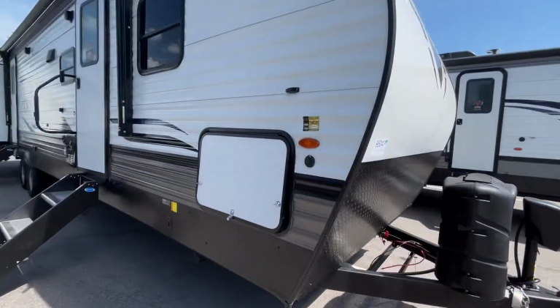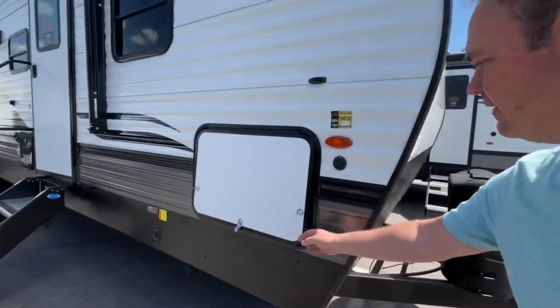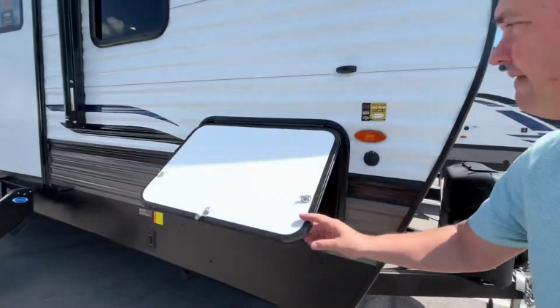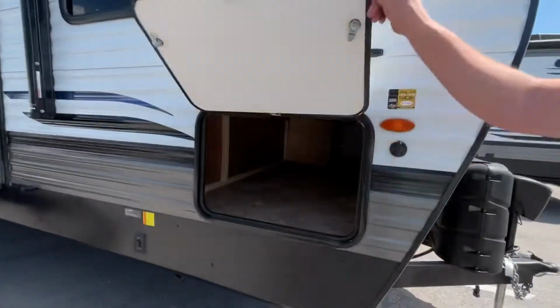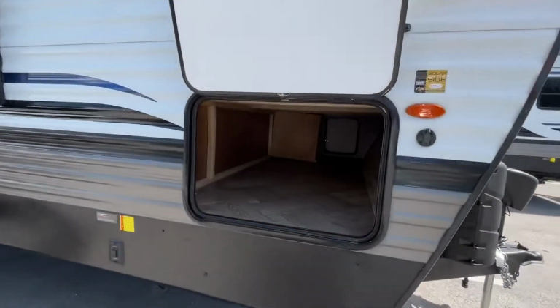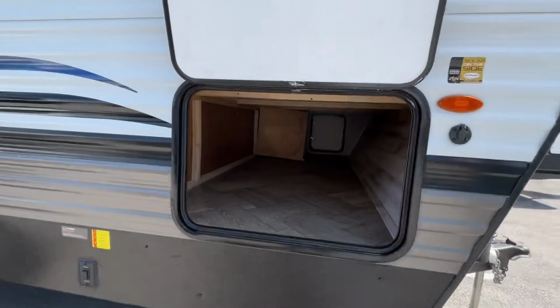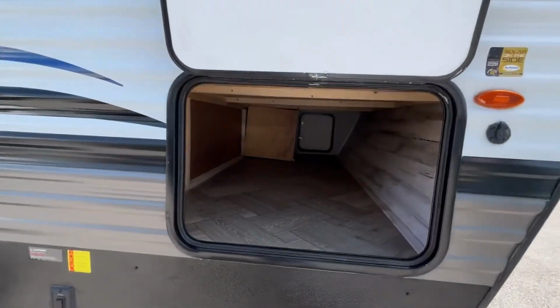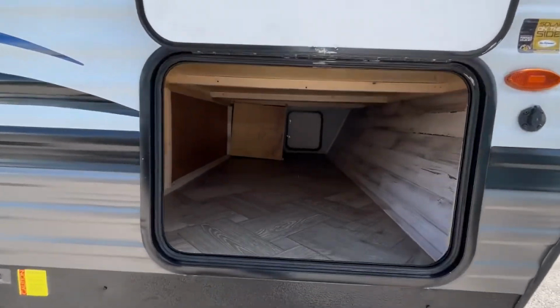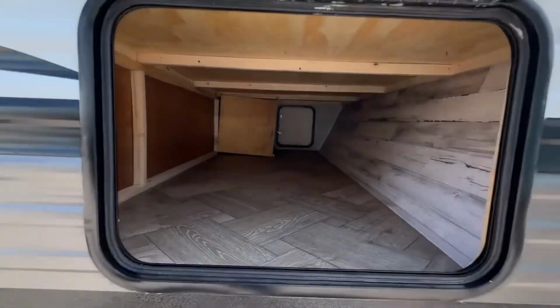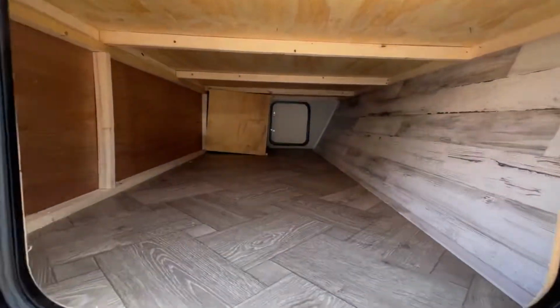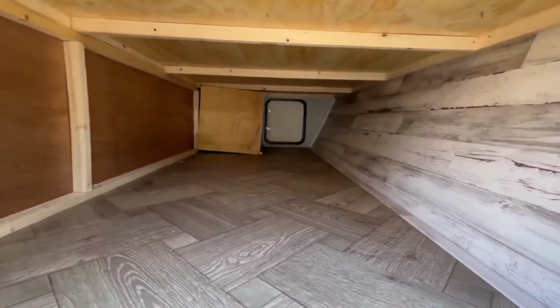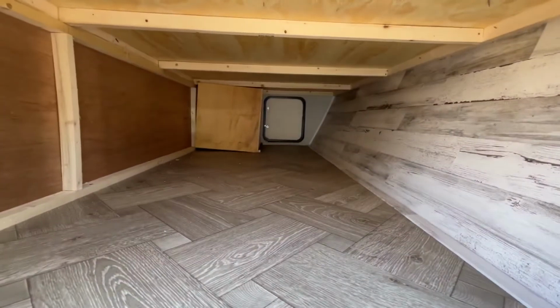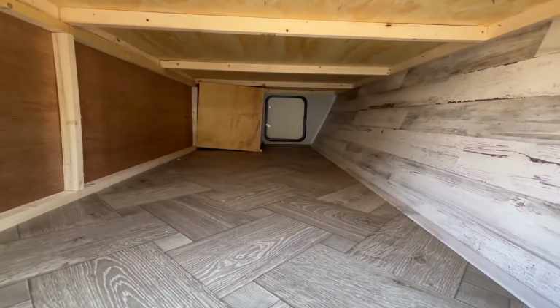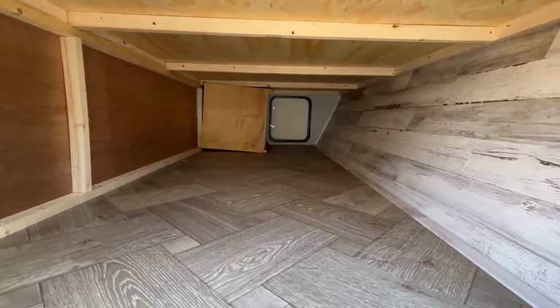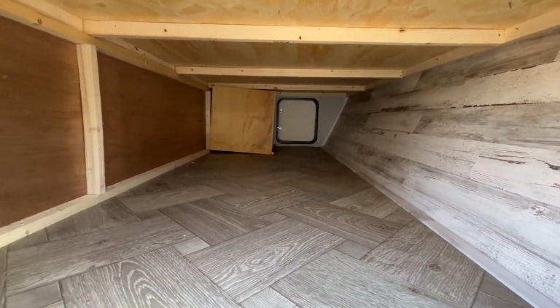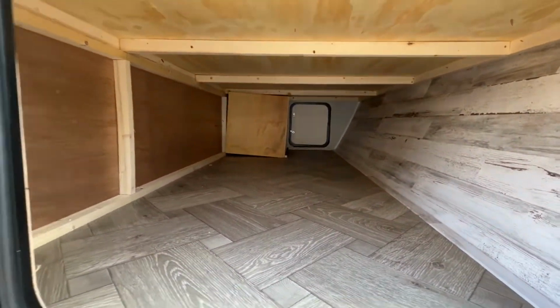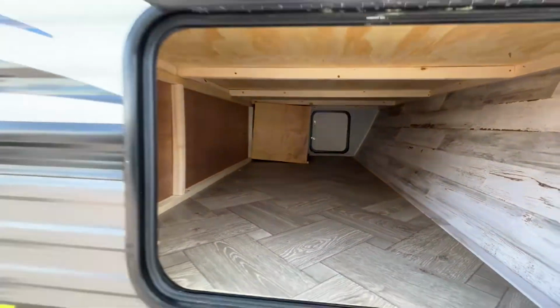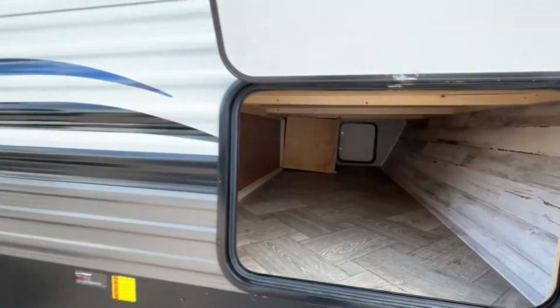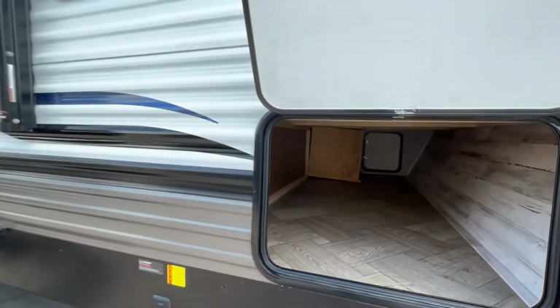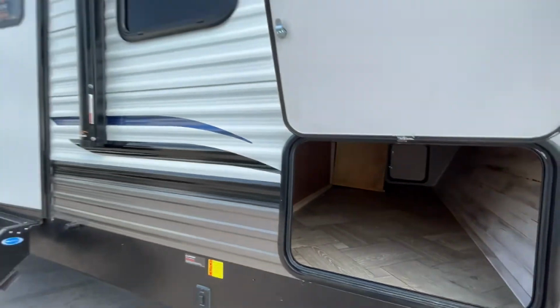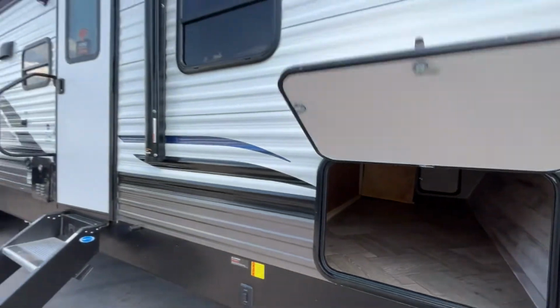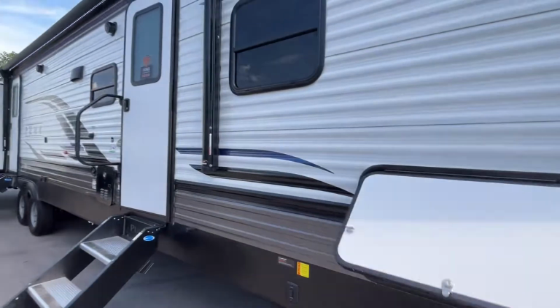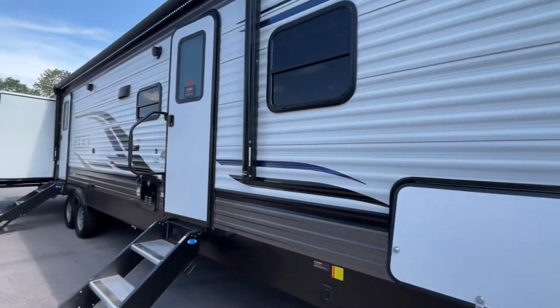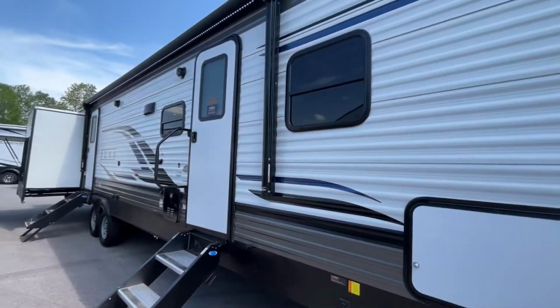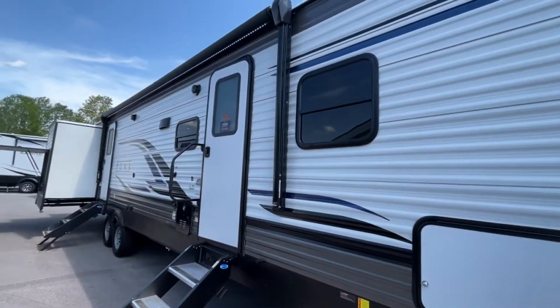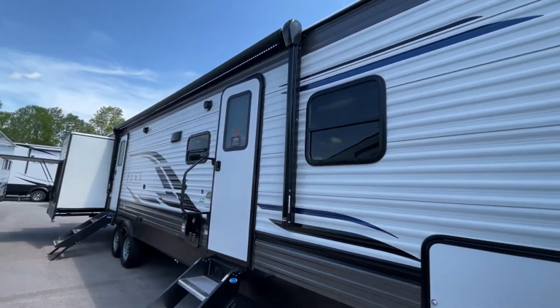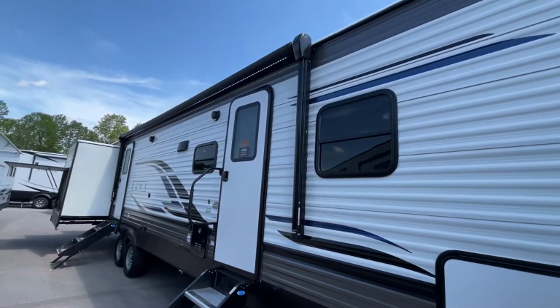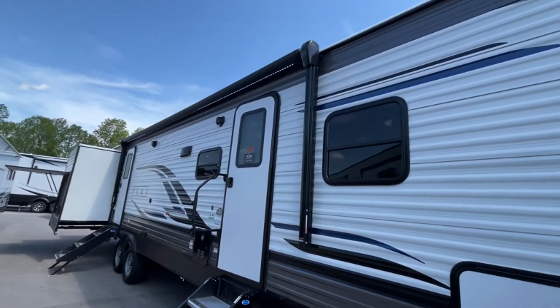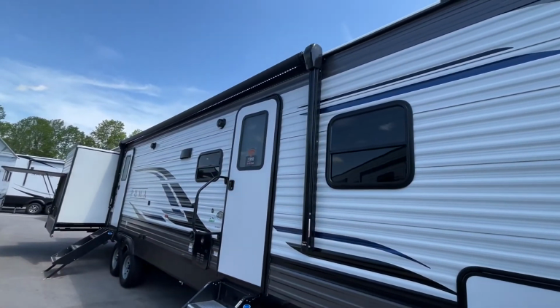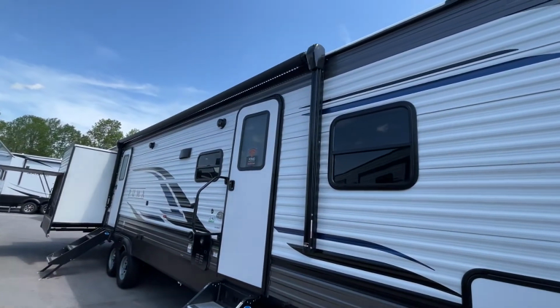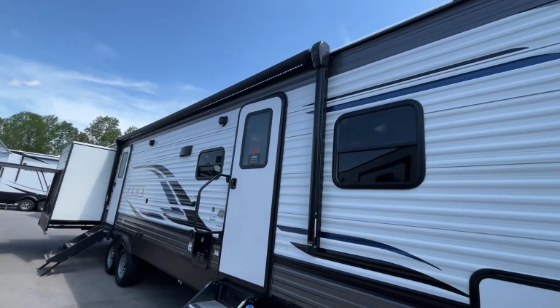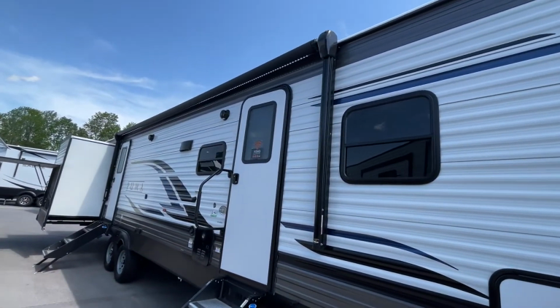Right up front, you're gonna have a very nice large pass-through storage, and a power awning with an LED light strip.